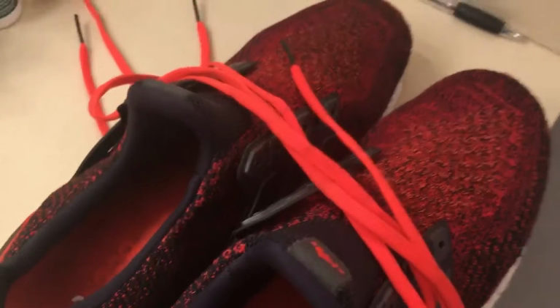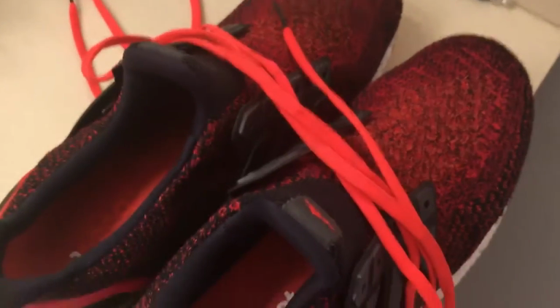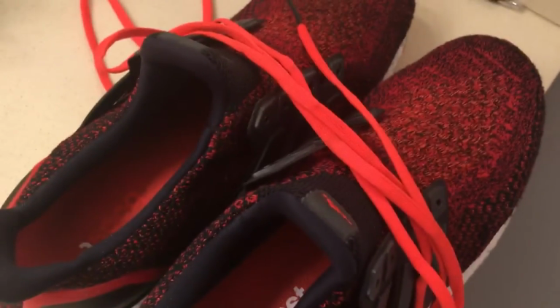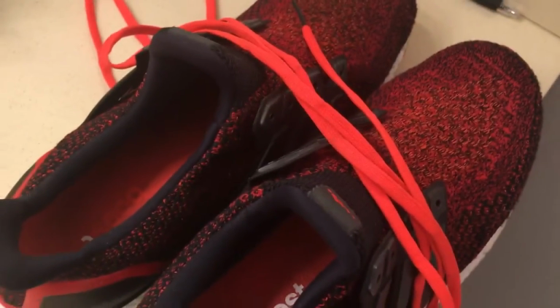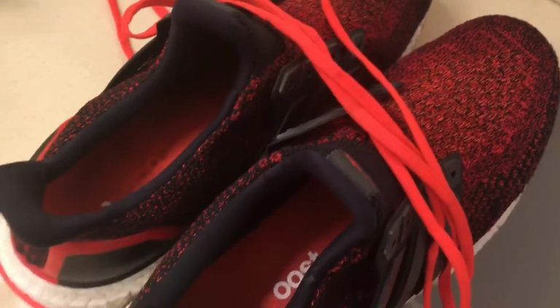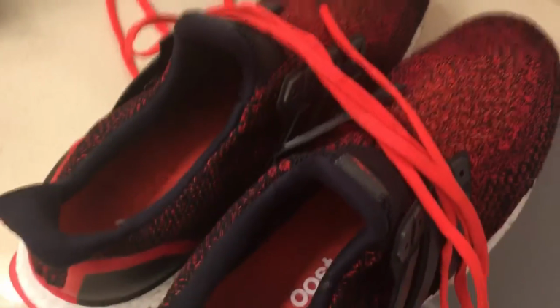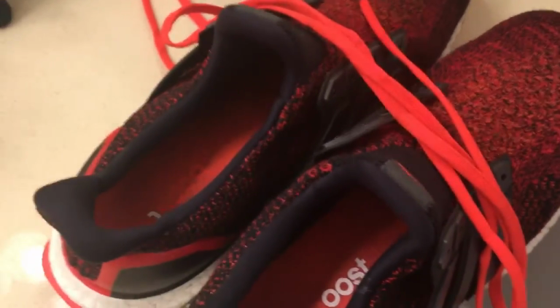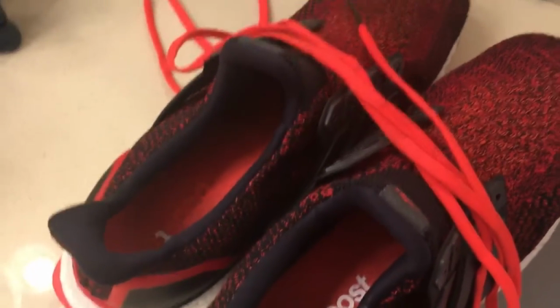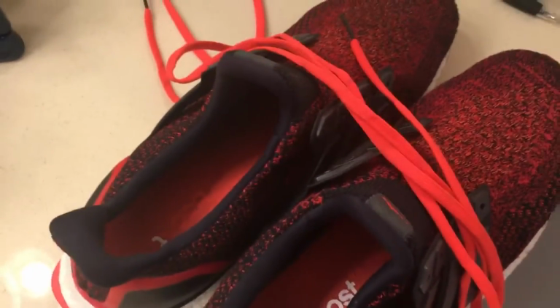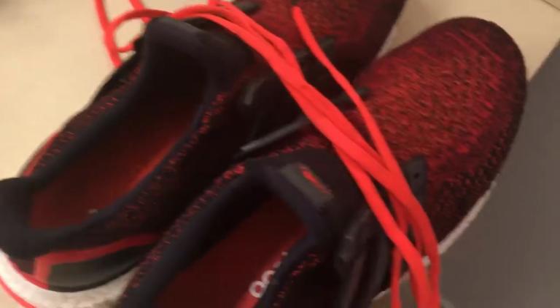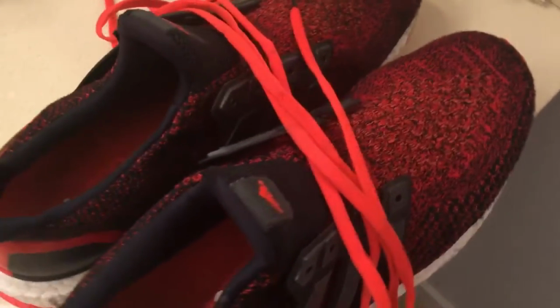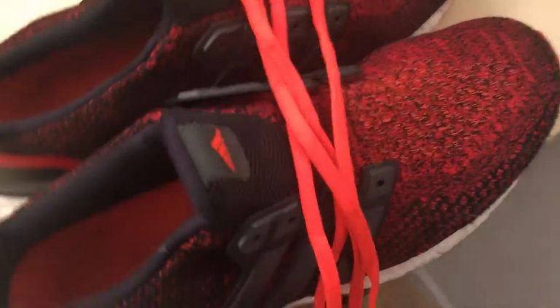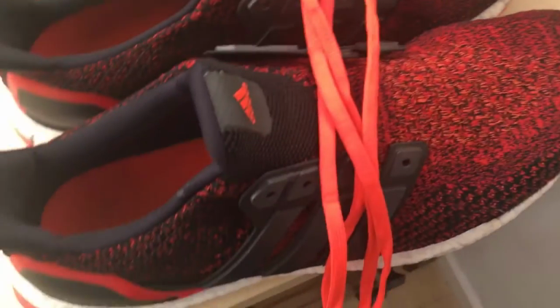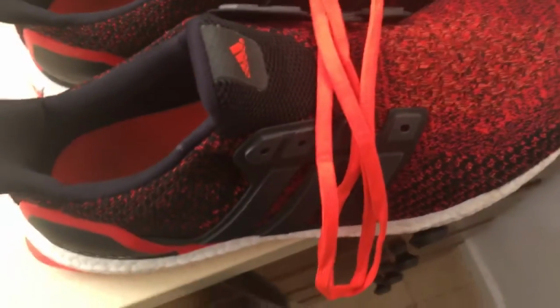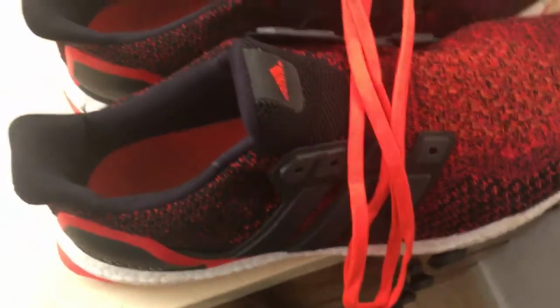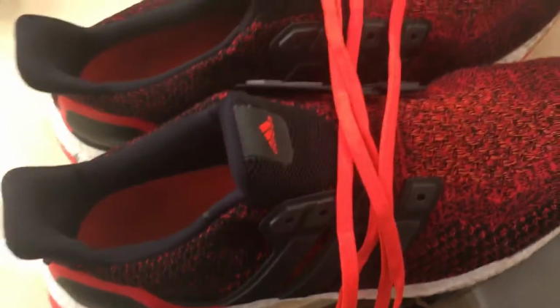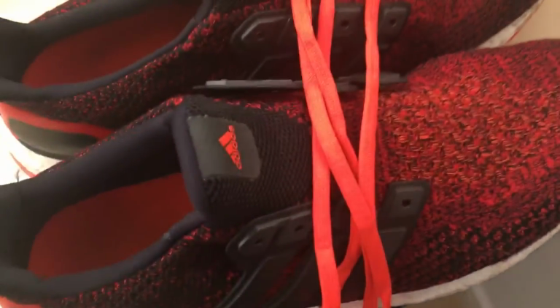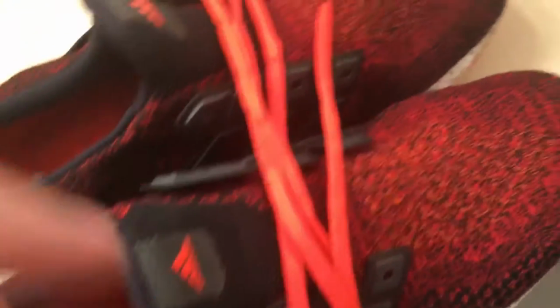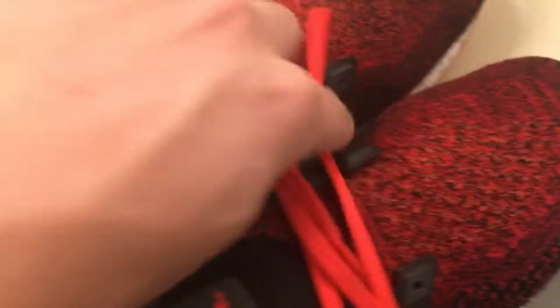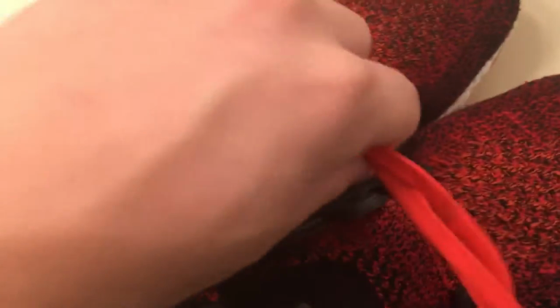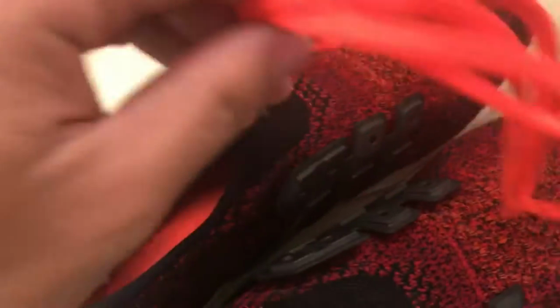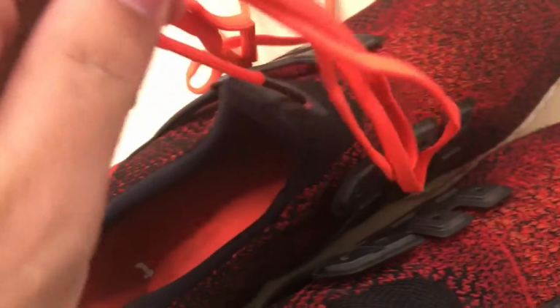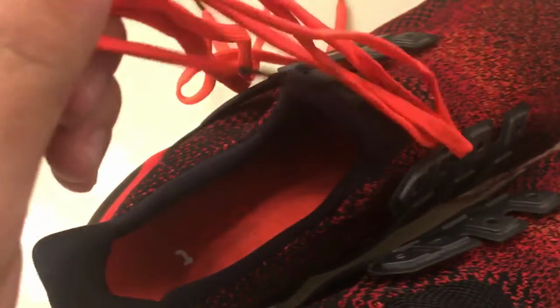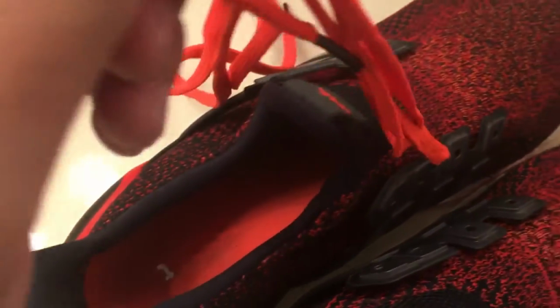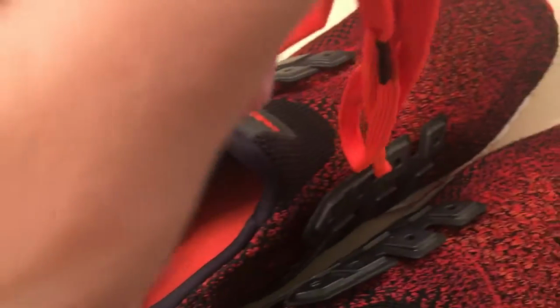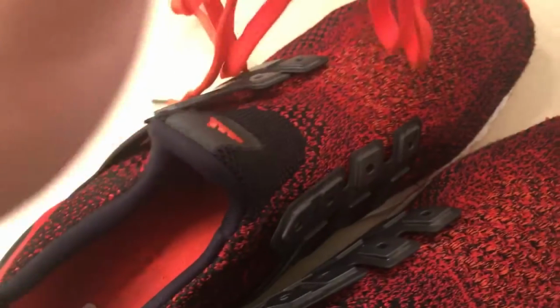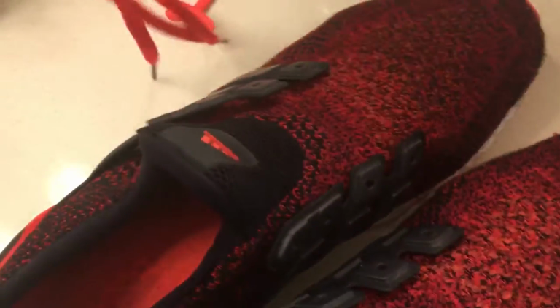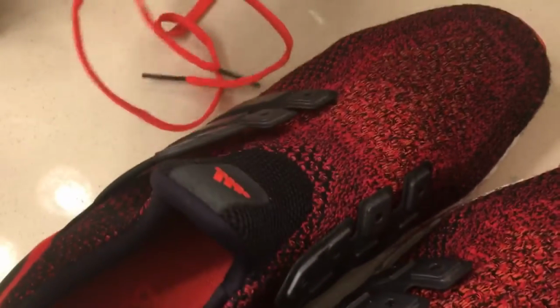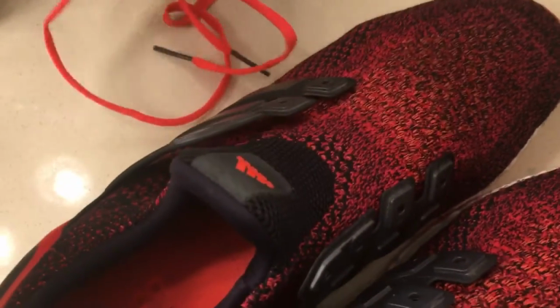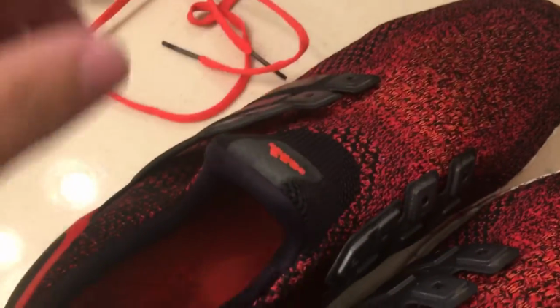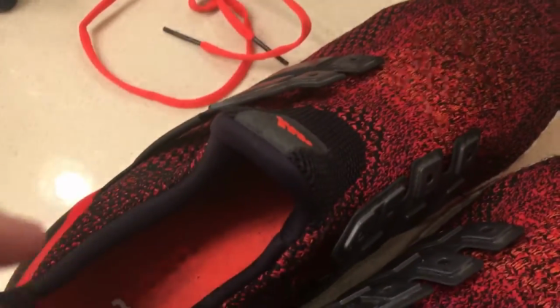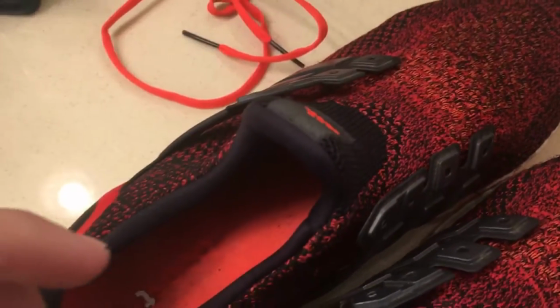Hey guys, Josh here, and today I'm going to show you how to clean your Adidas Ultra Boost — easiest way tutorial. As you can see, I've already taken the laces off in preparation to clean the Ultra Boost, so what...